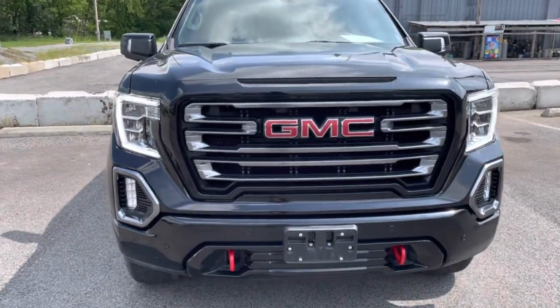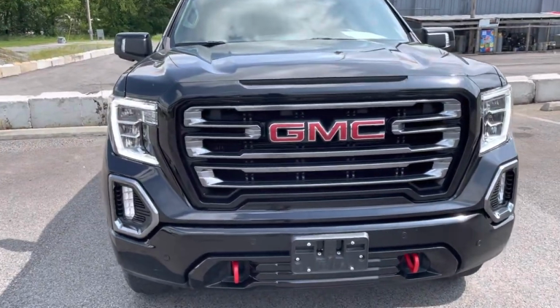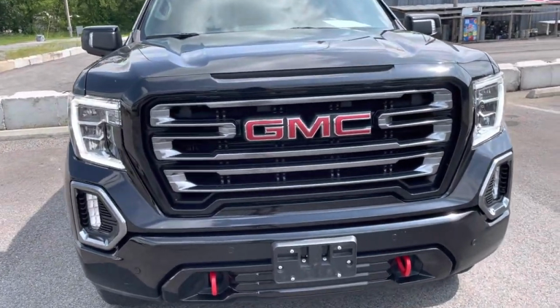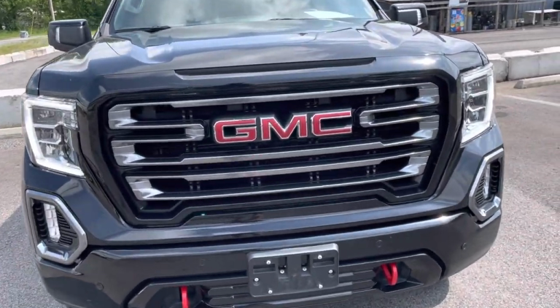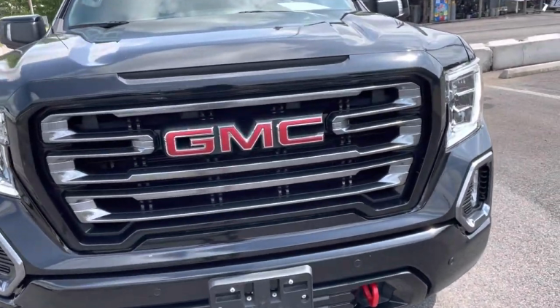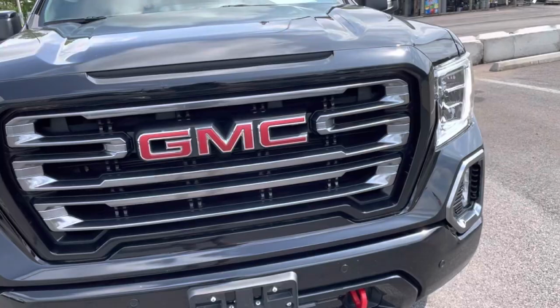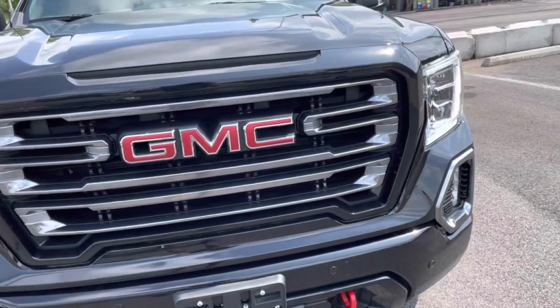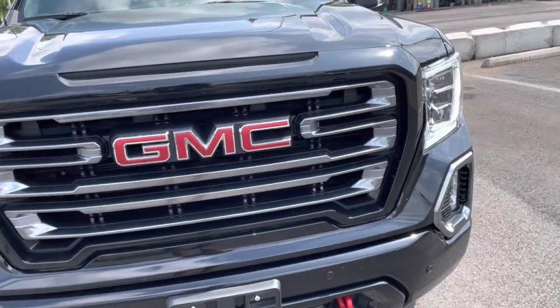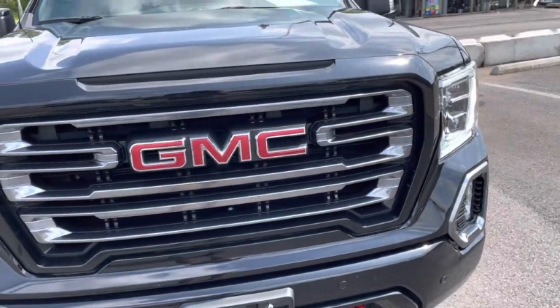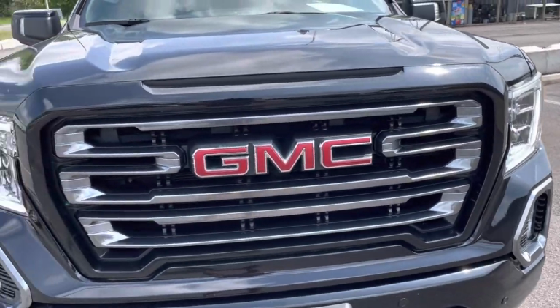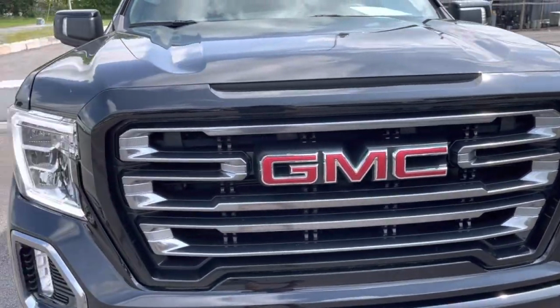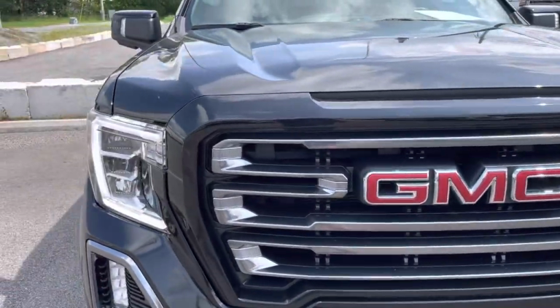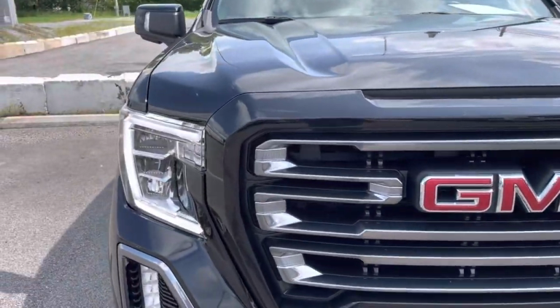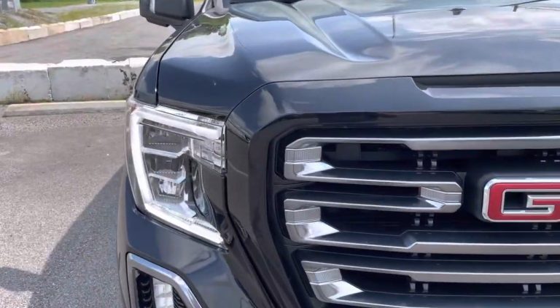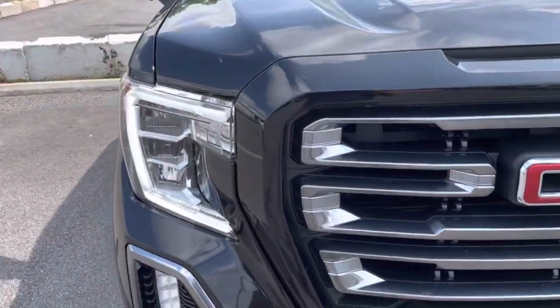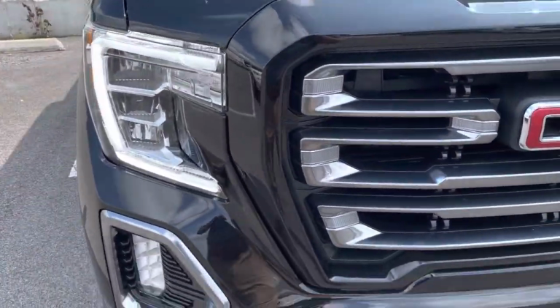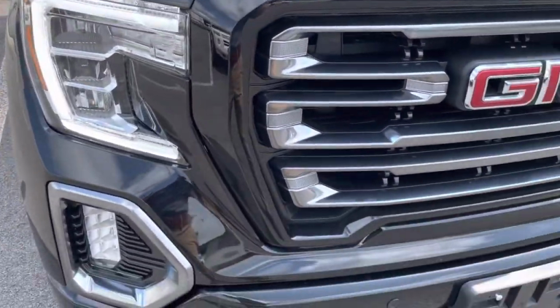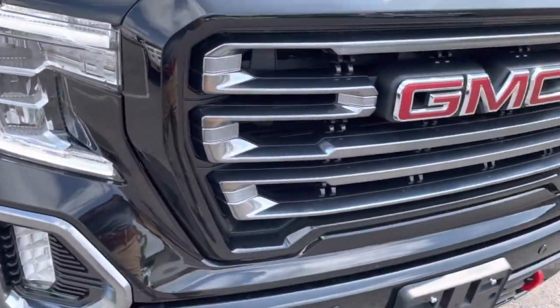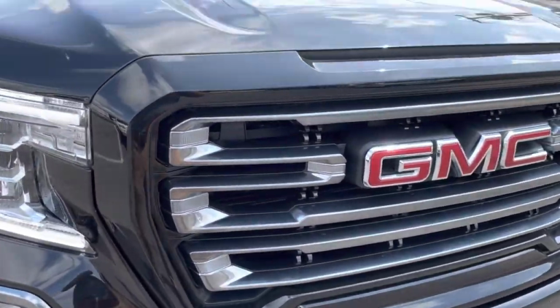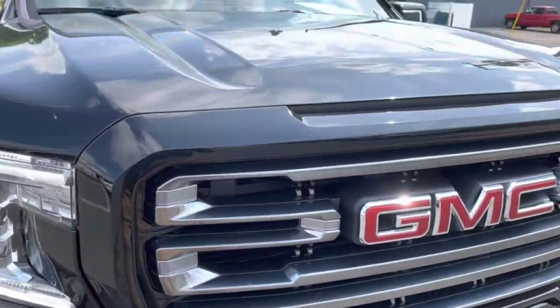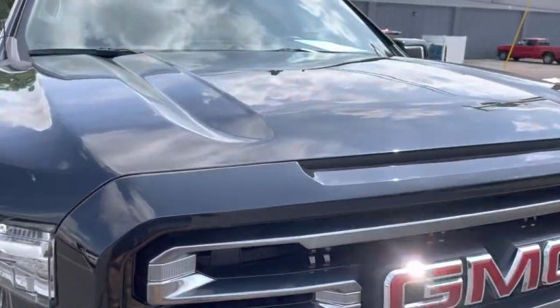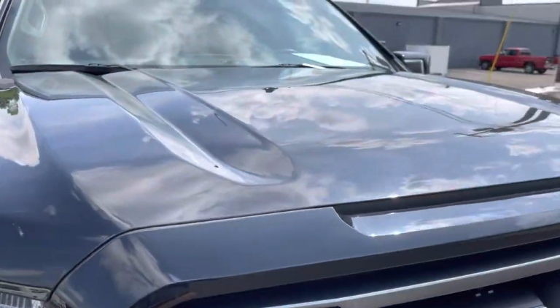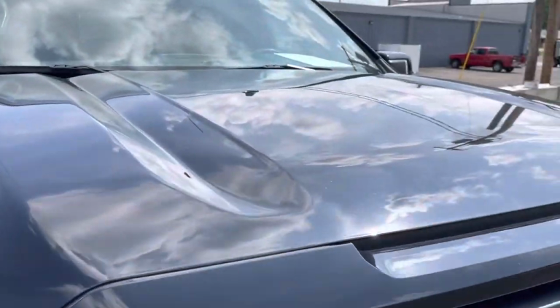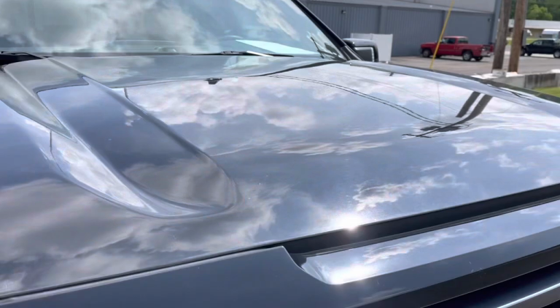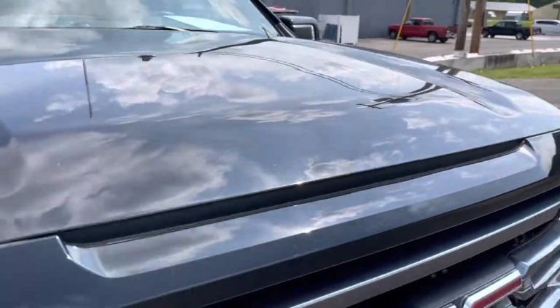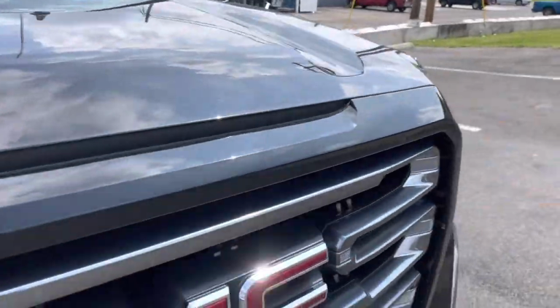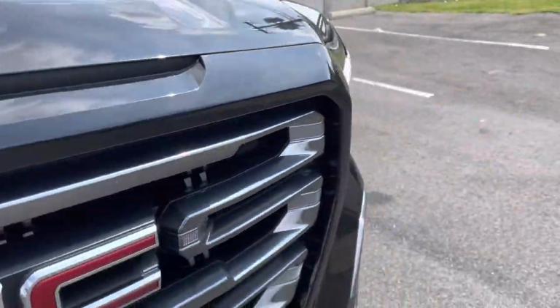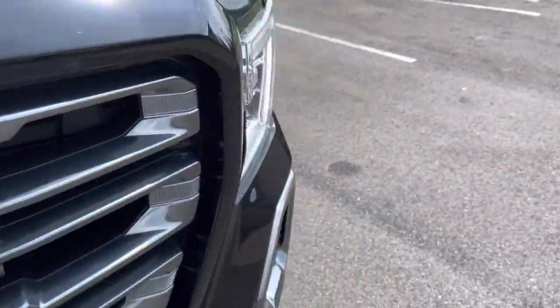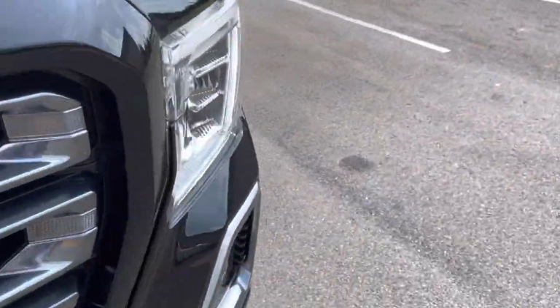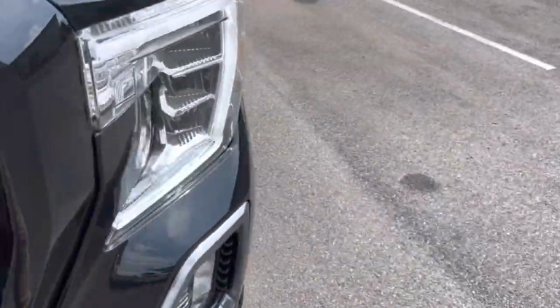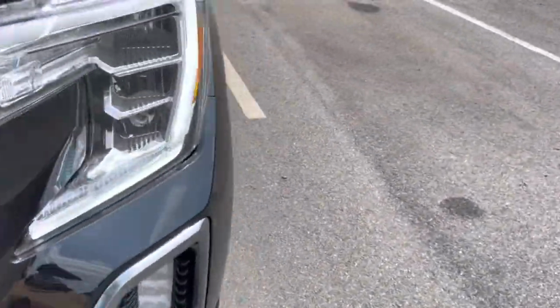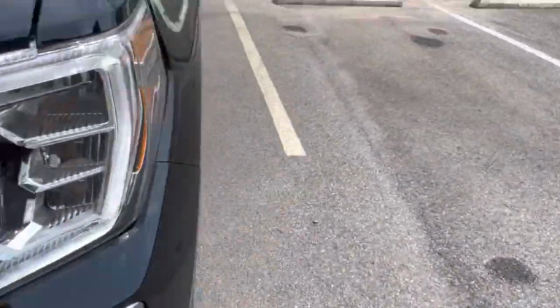First thing I noticed is that it's great. The front of it — not a lot of rock pecs, bug damage — all the paint looks good on it. I didn't see any major dings, scratches, whatever.